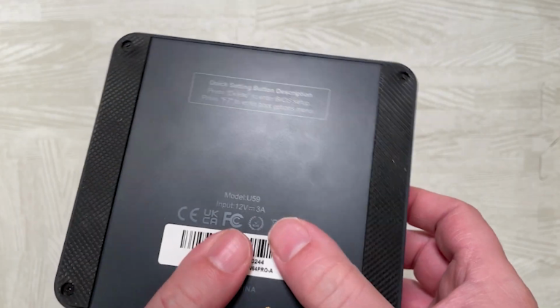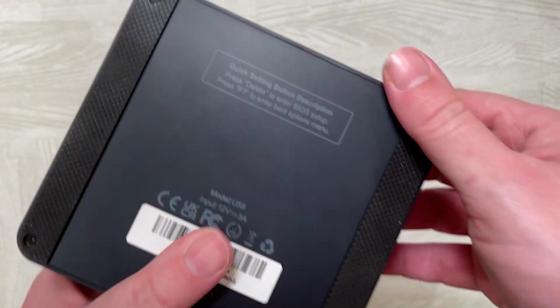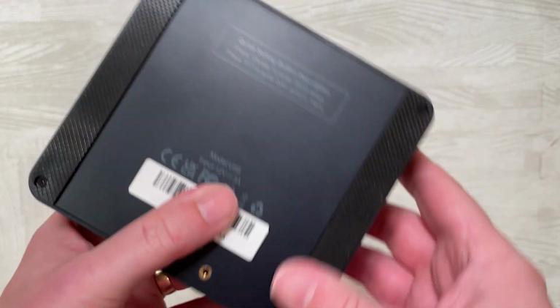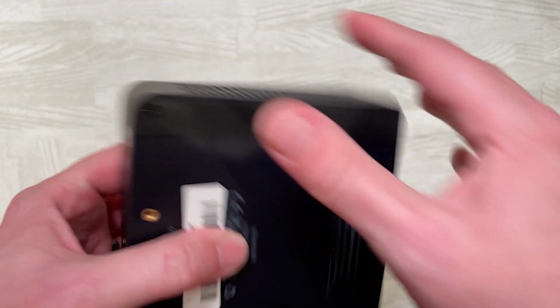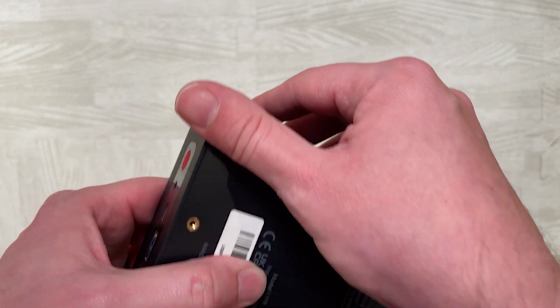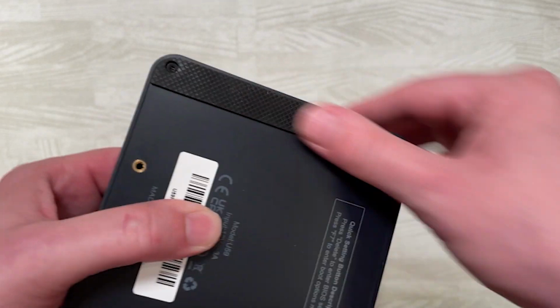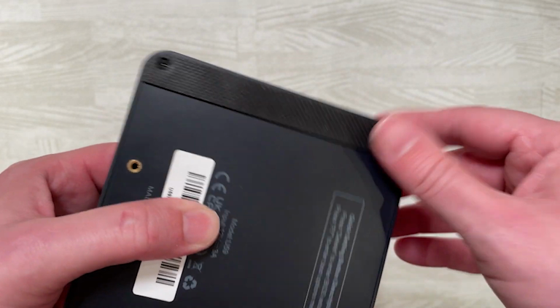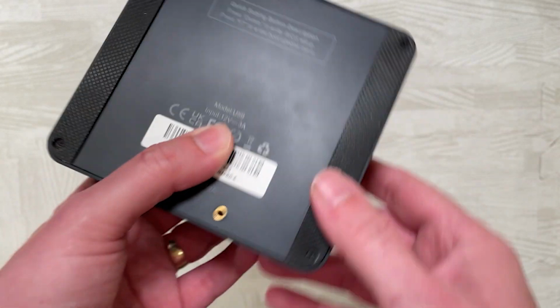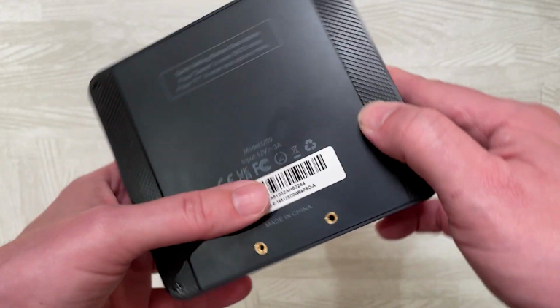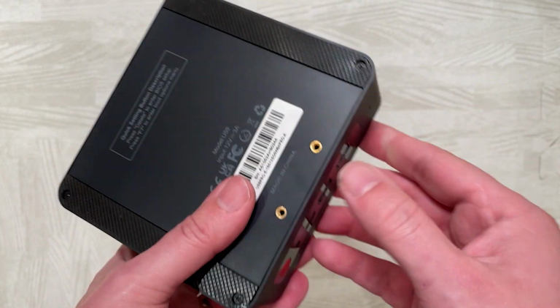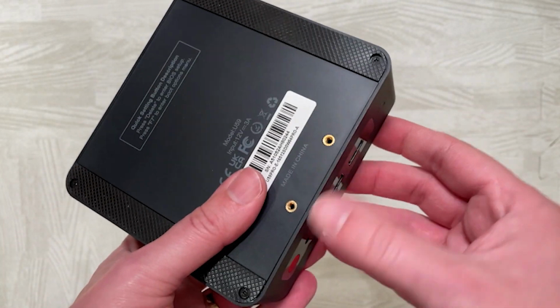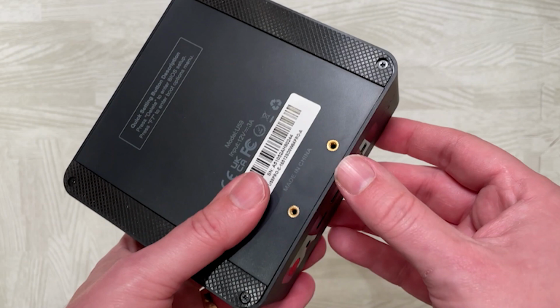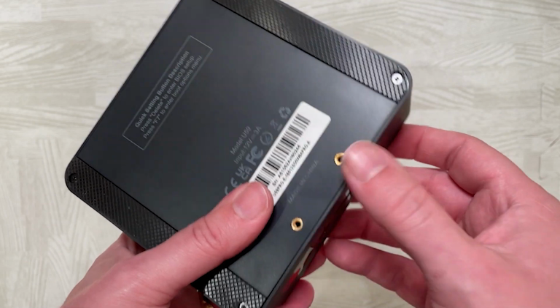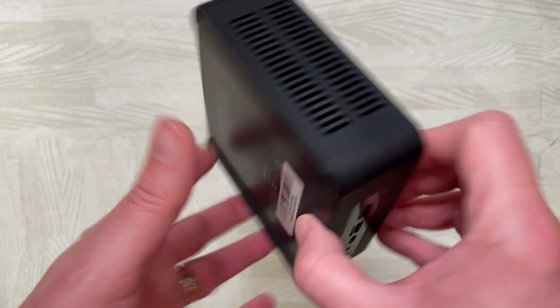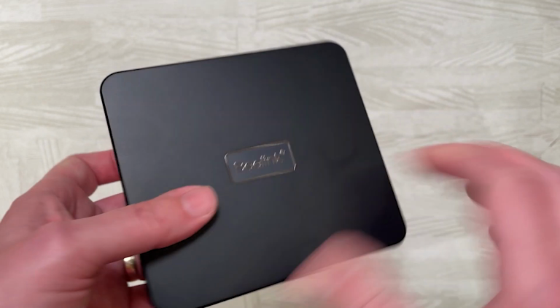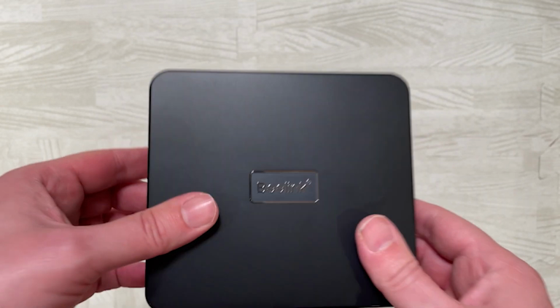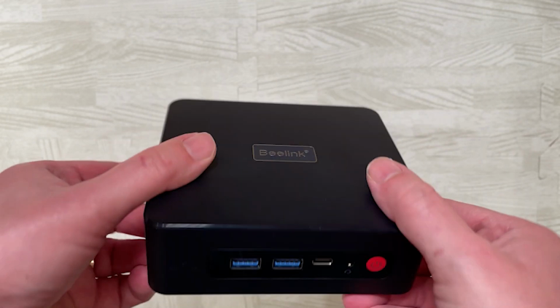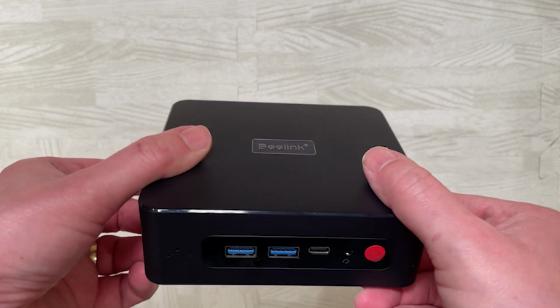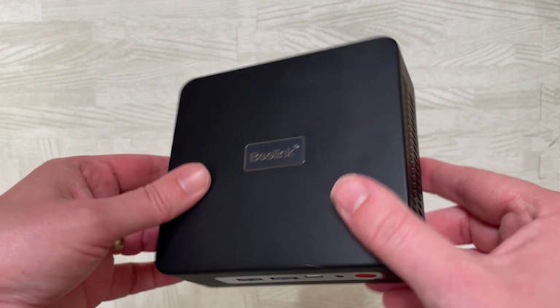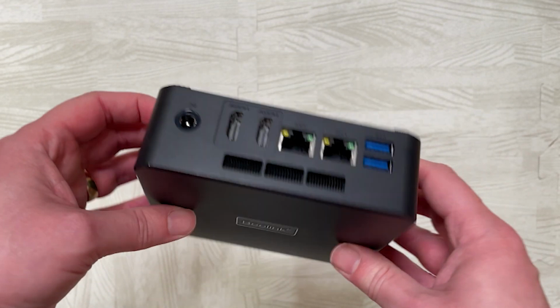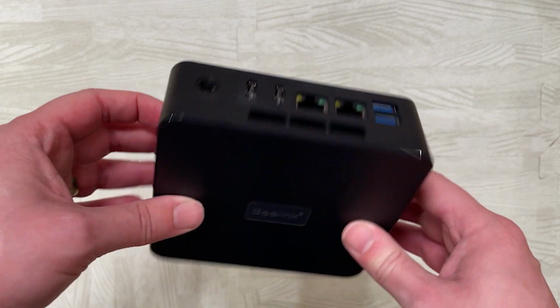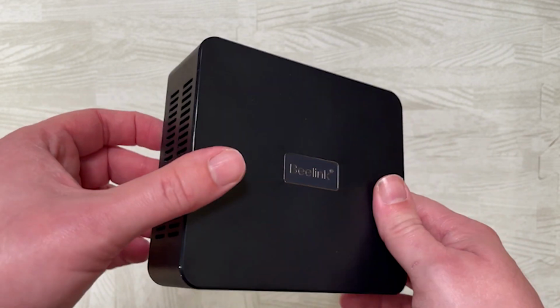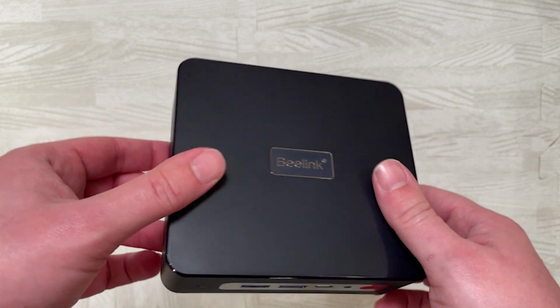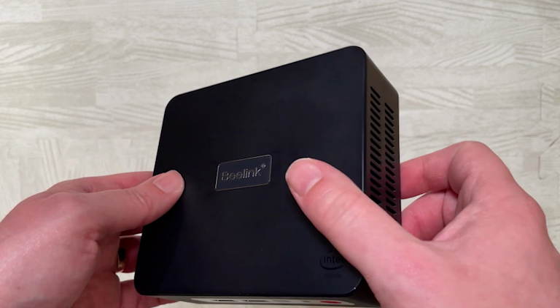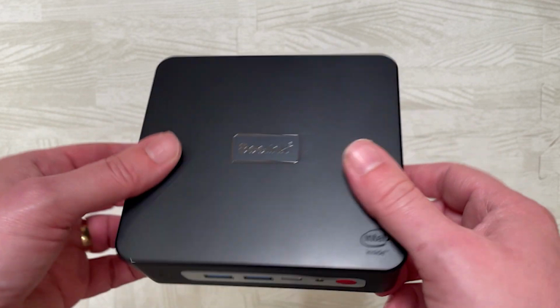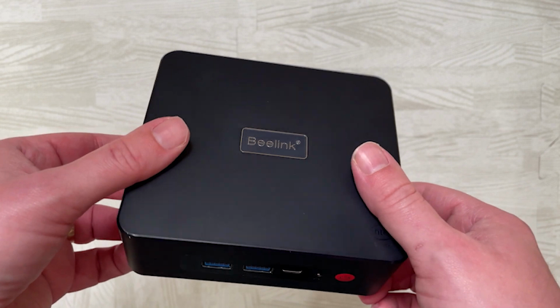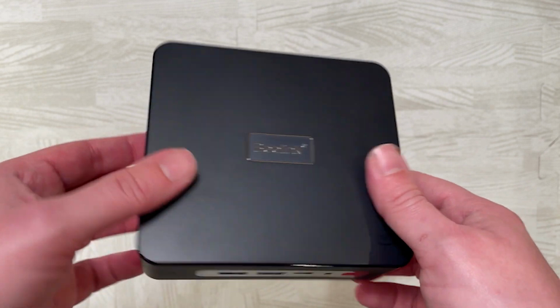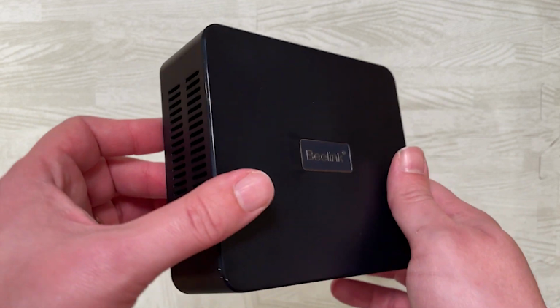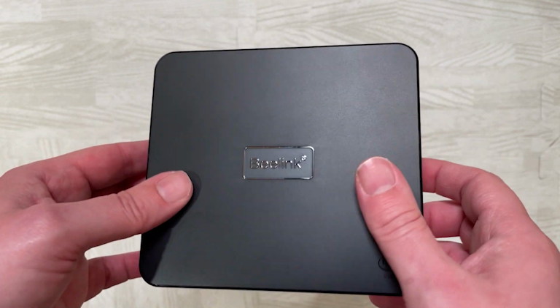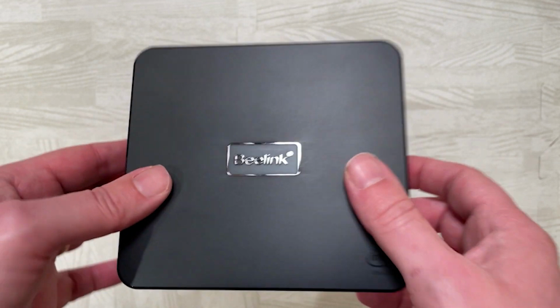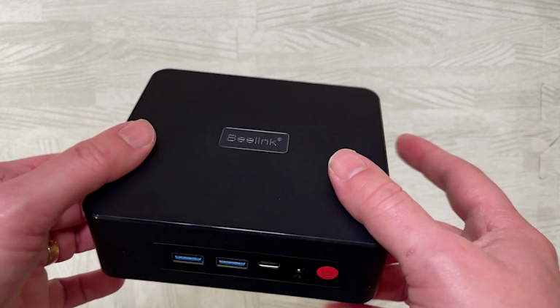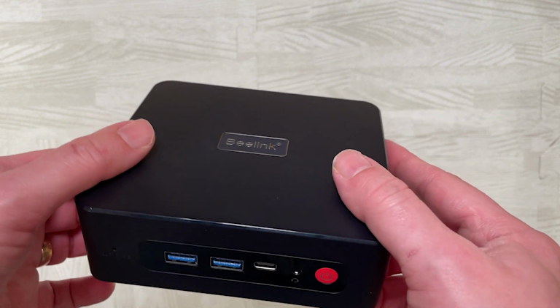On the bottom we have nice rubberized grips along with mounting hardware. You can actually stick this onto the back of a monitor using the VESA mounting hardware and keep it completely out of sight.